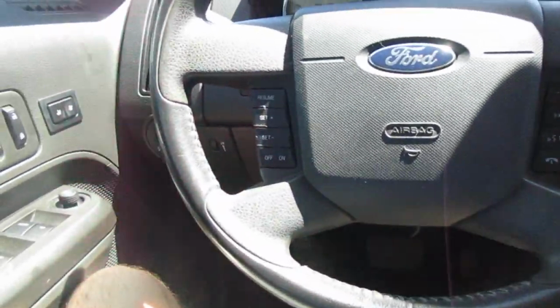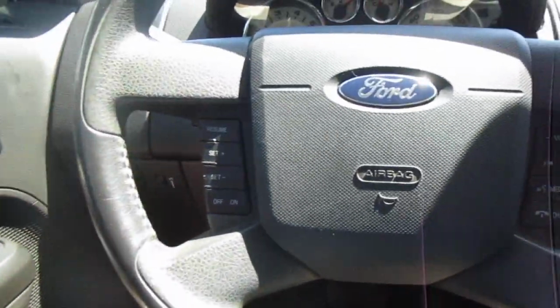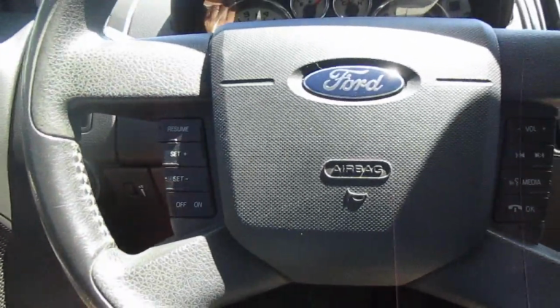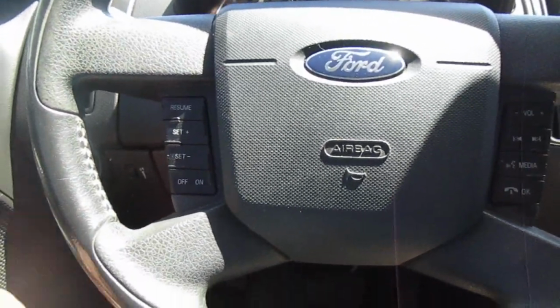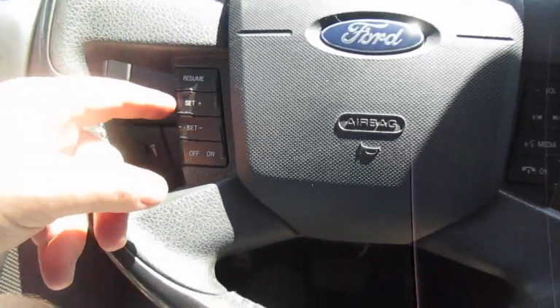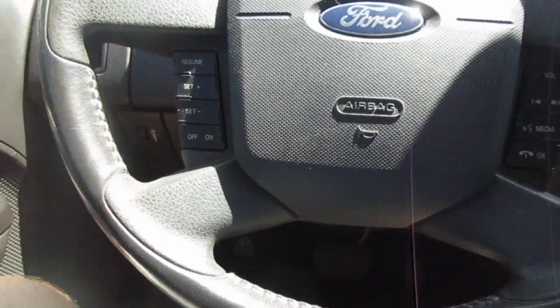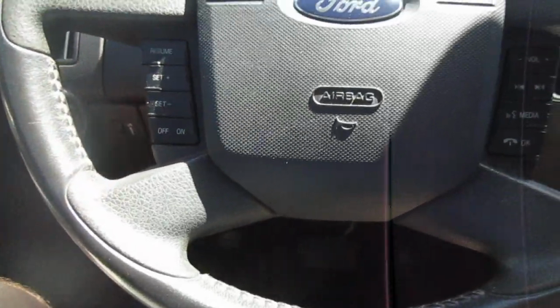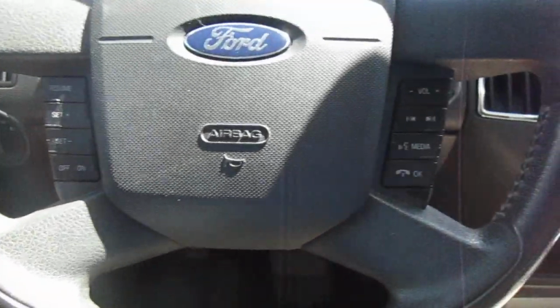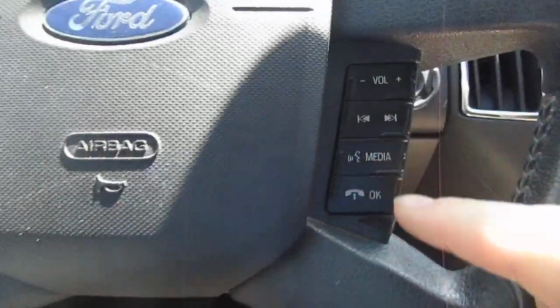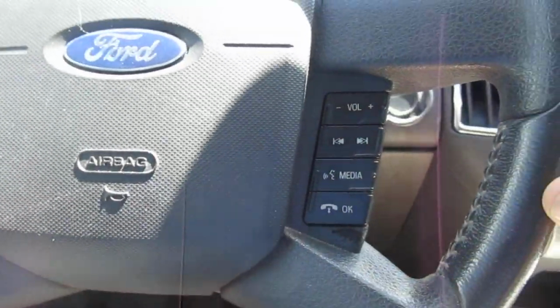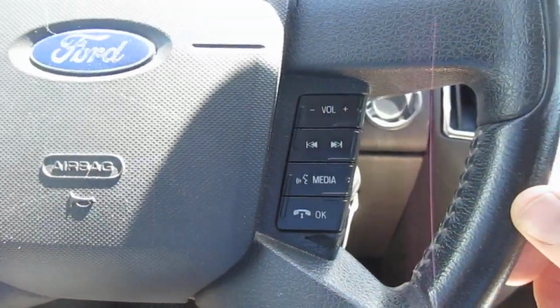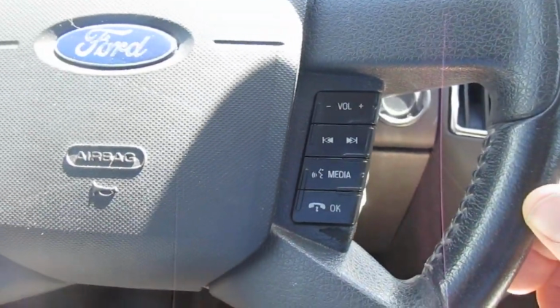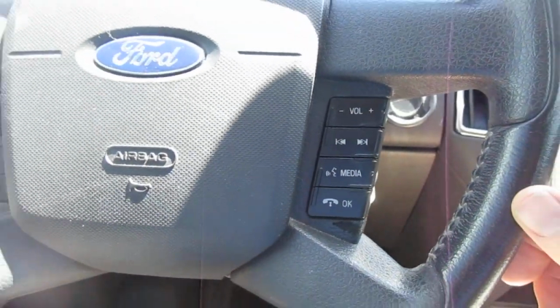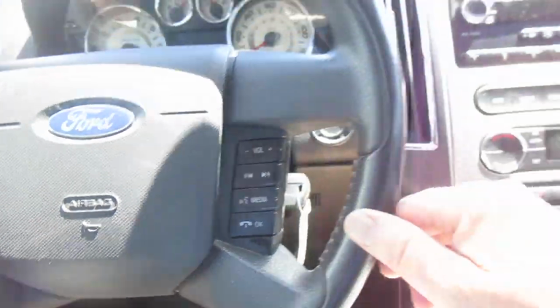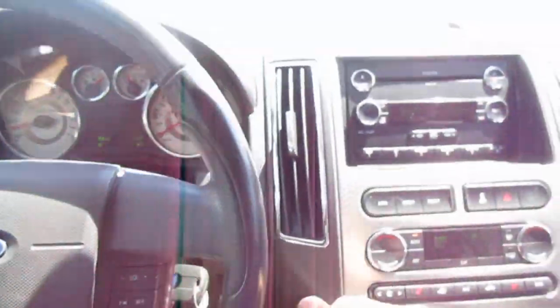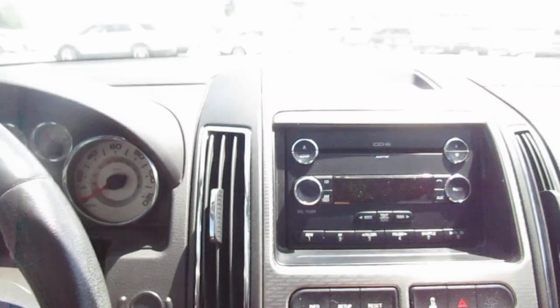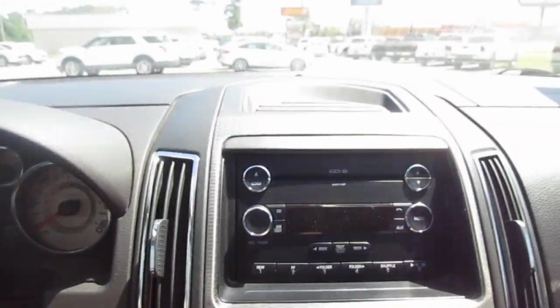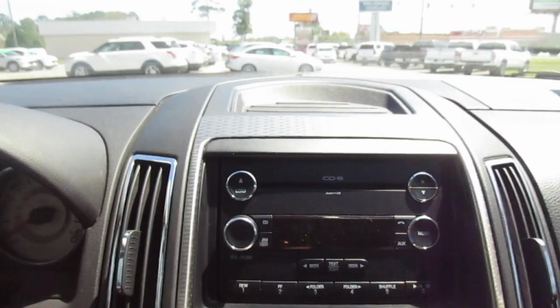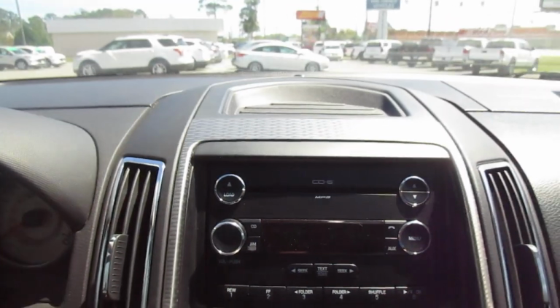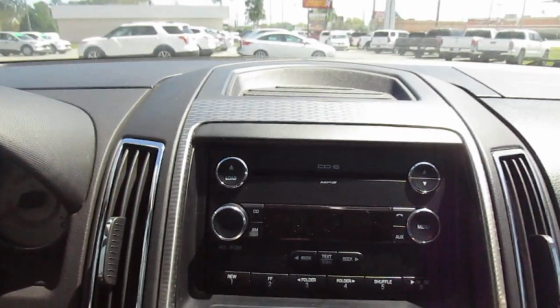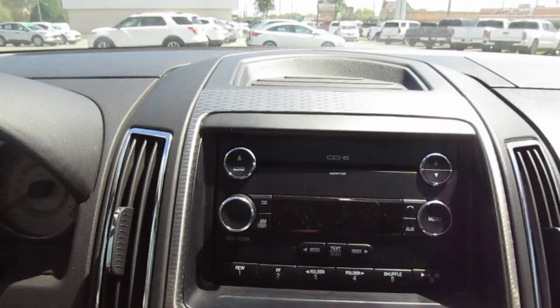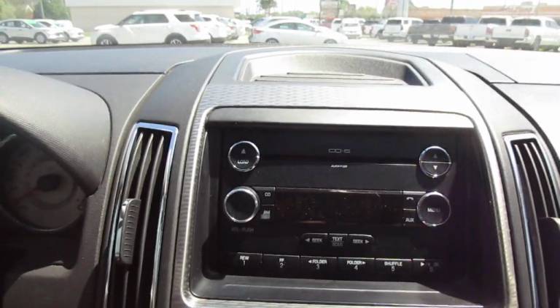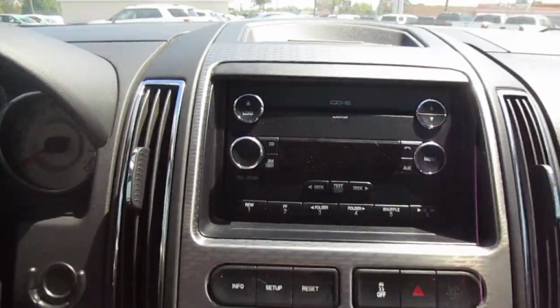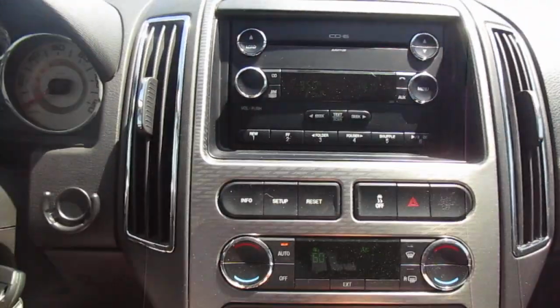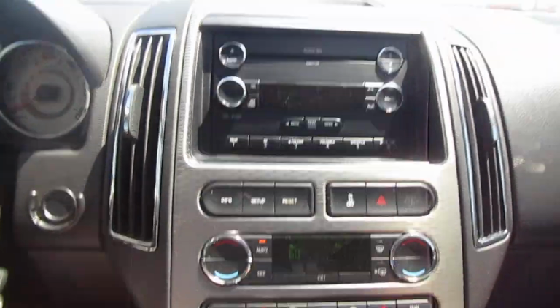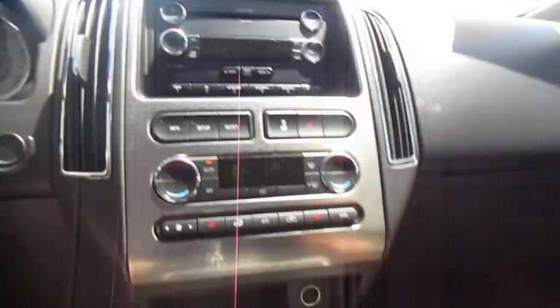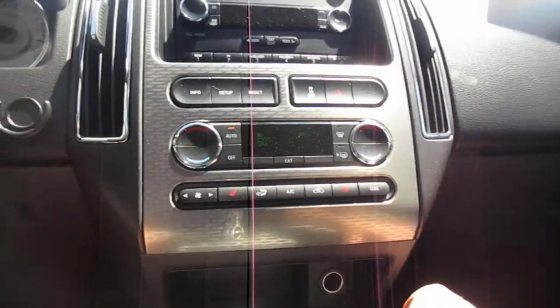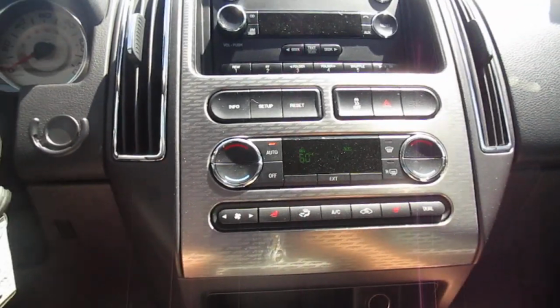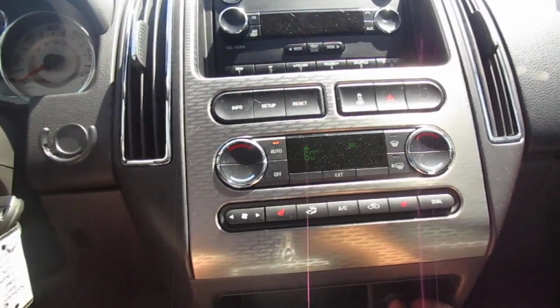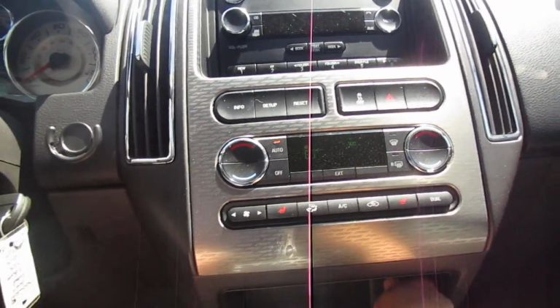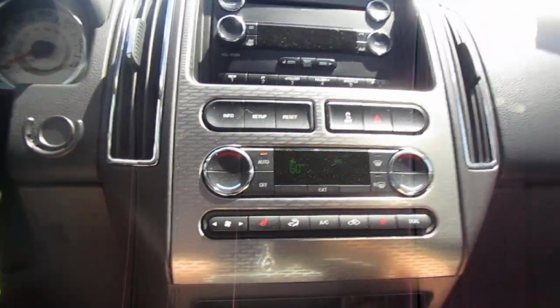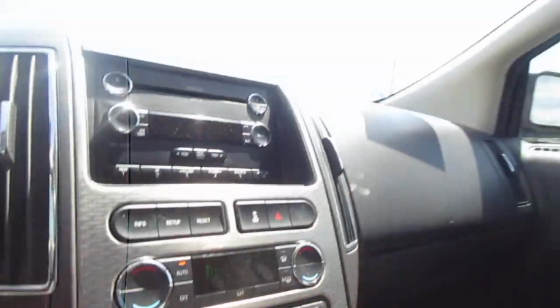On the steering wheel you have cruise control on the left-hand side and Bluetooth connectivity and audio control on the right-hand side. In the center you have your audio control, and below that climate control and a 12 volt power supply in the center area.